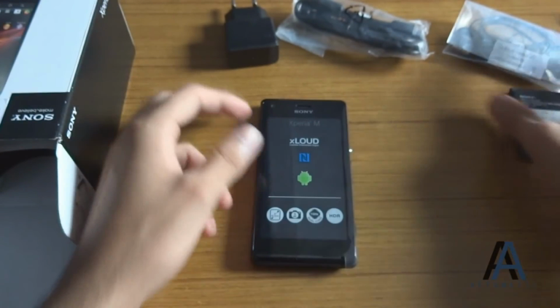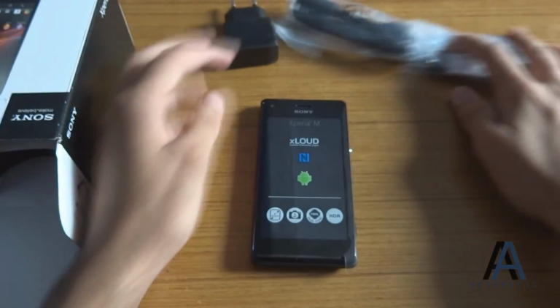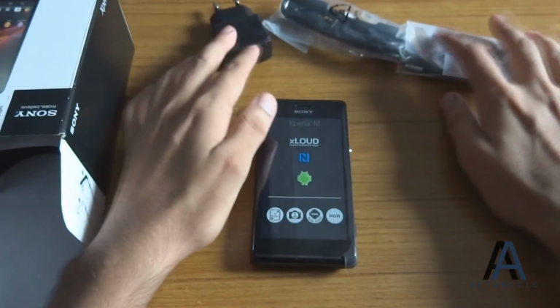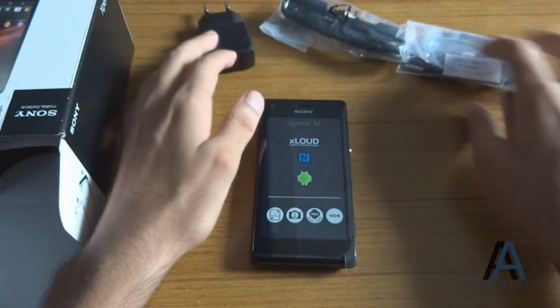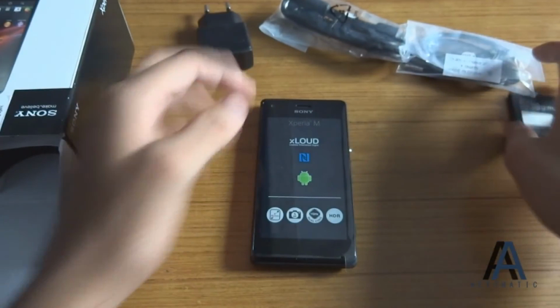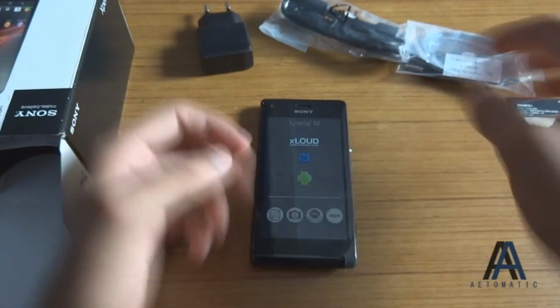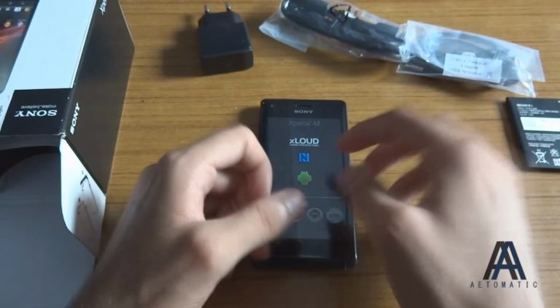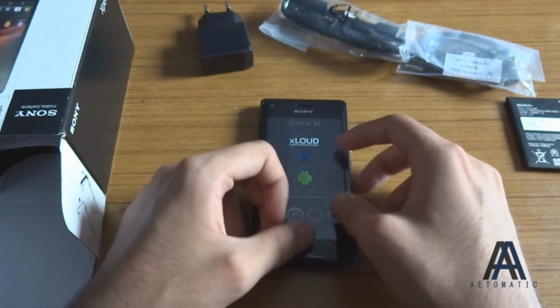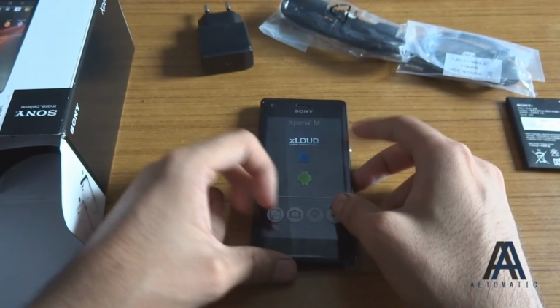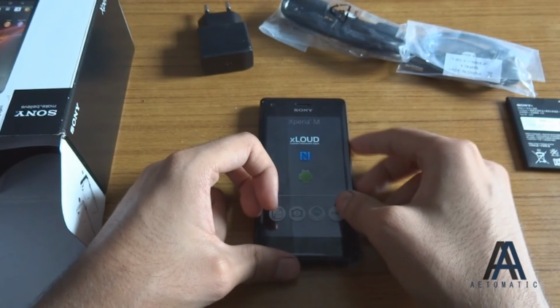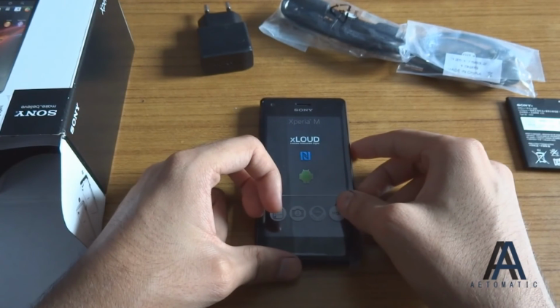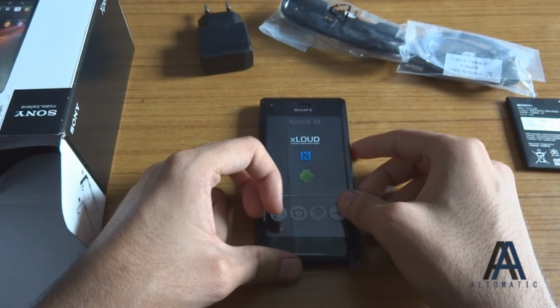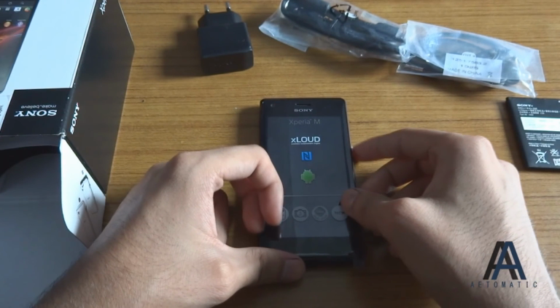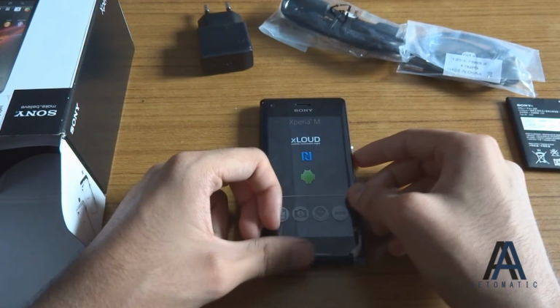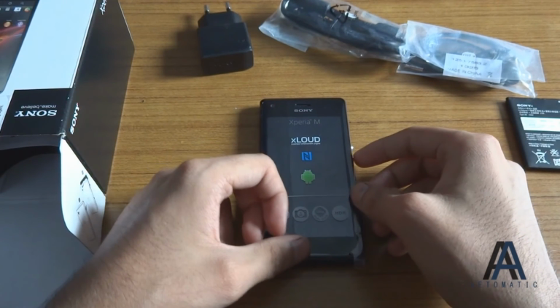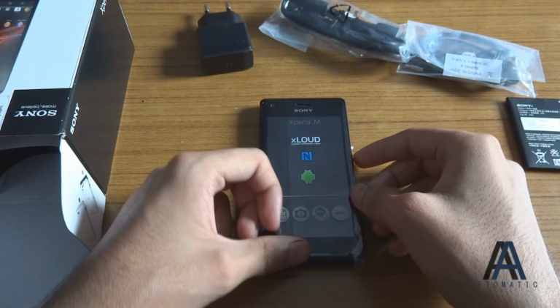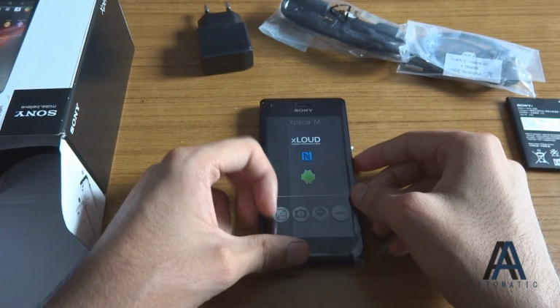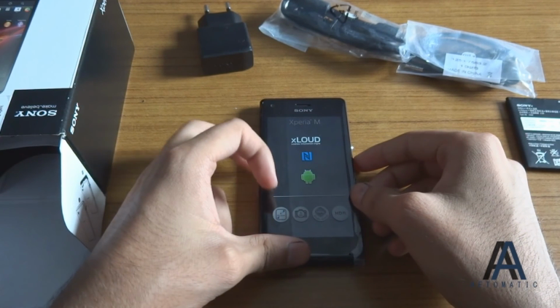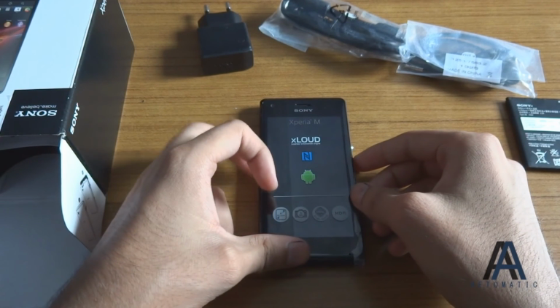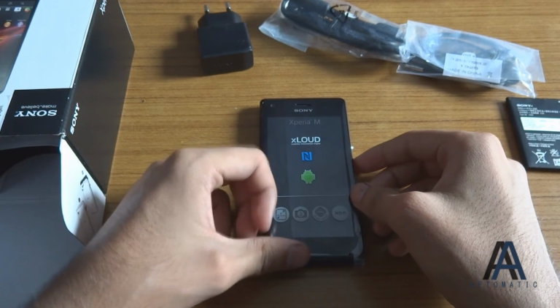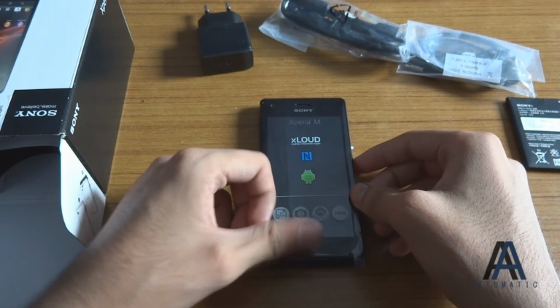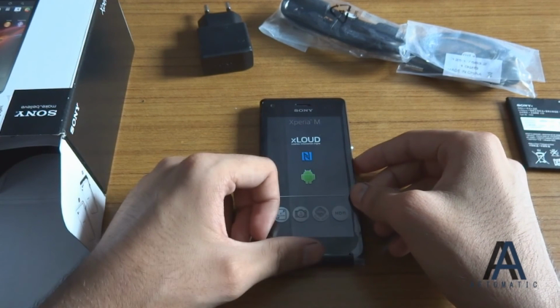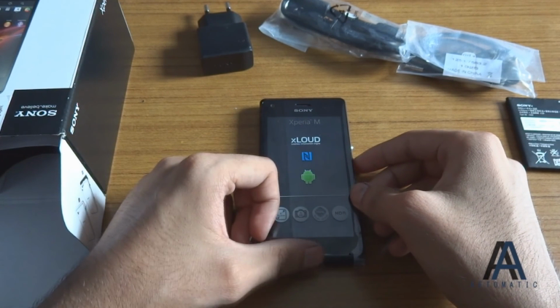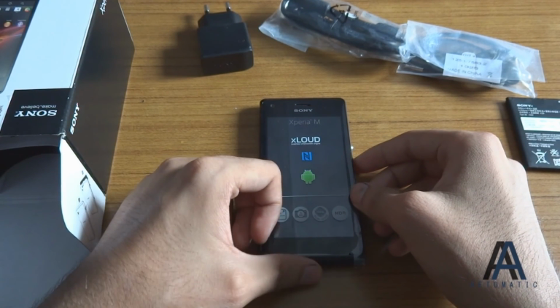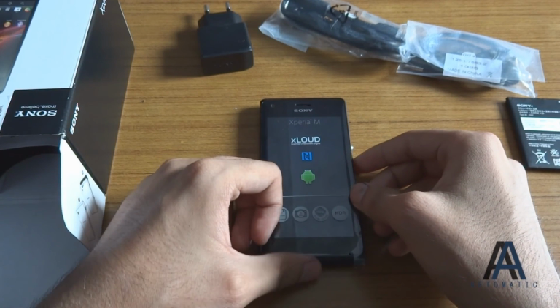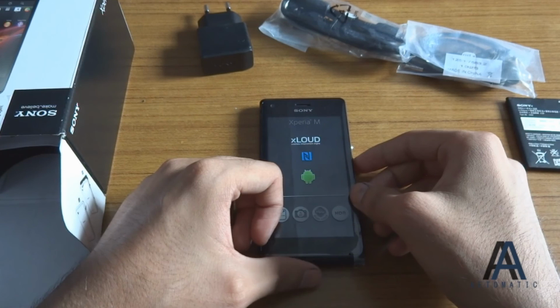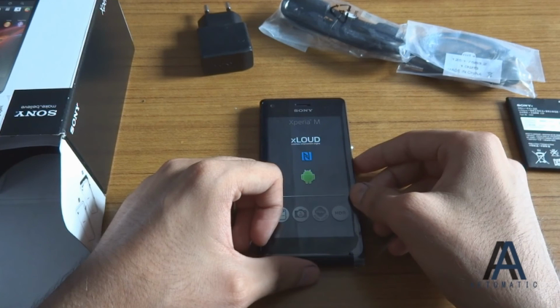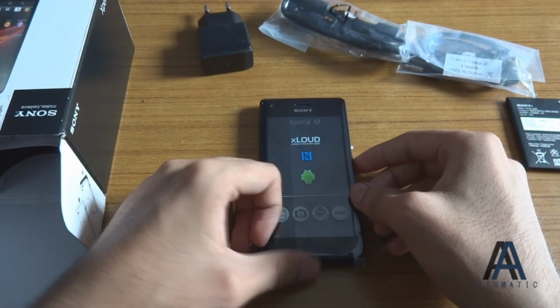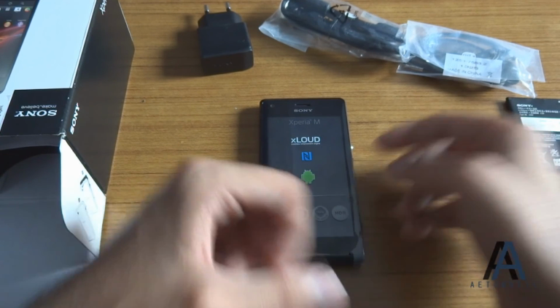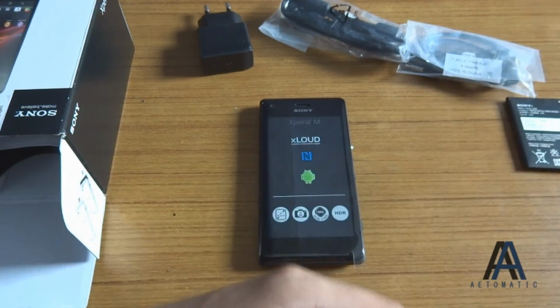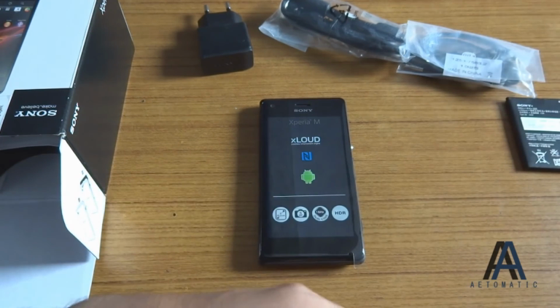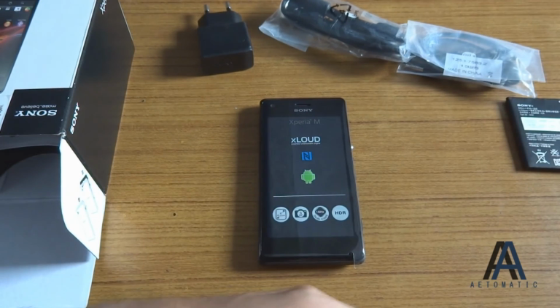Anyways, that's it for the unboxing, guys. I hope you liked it — please like and subscribe. Thanks for watching.